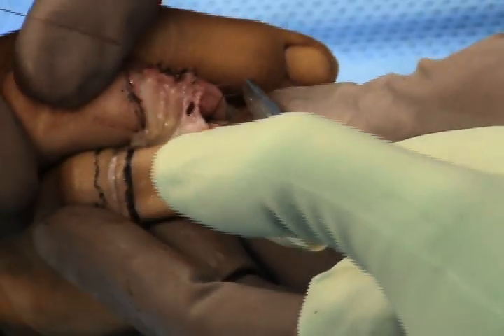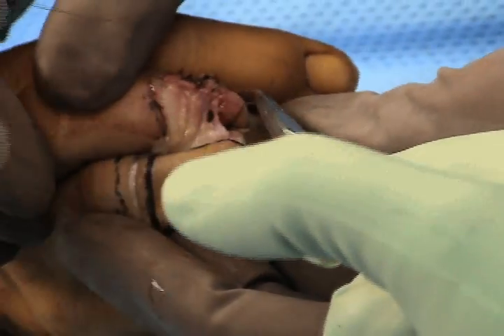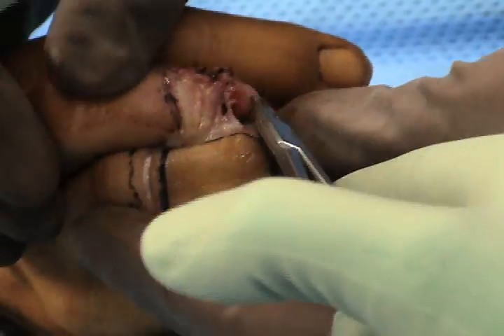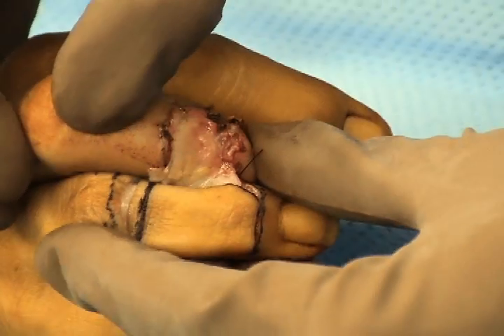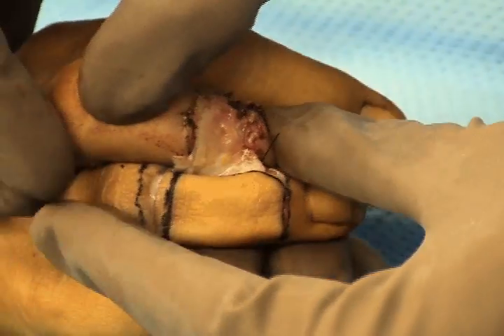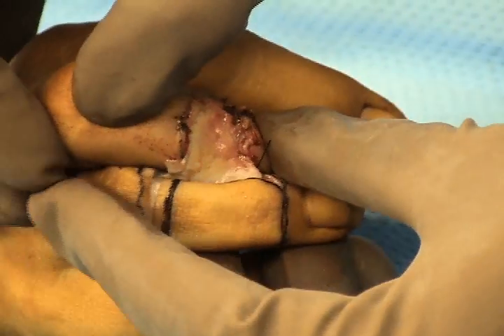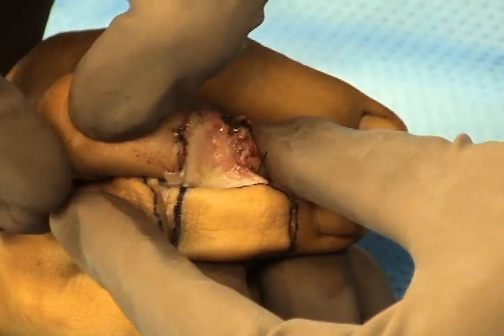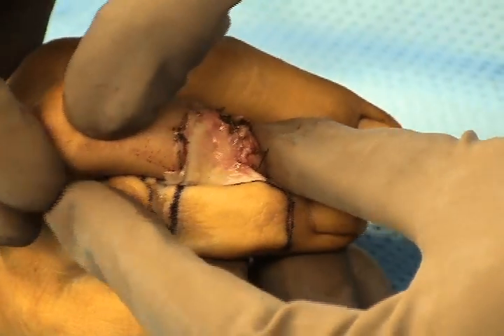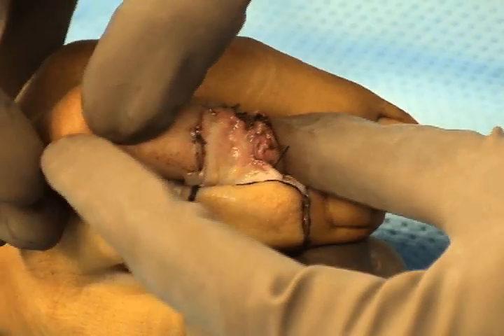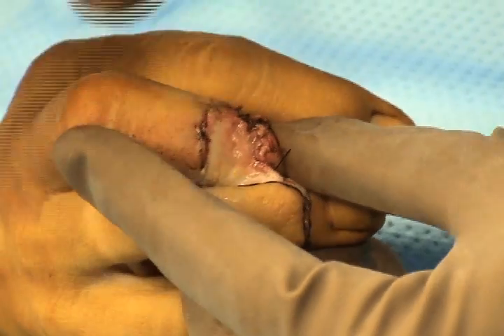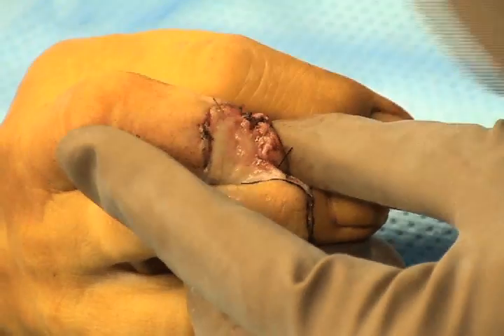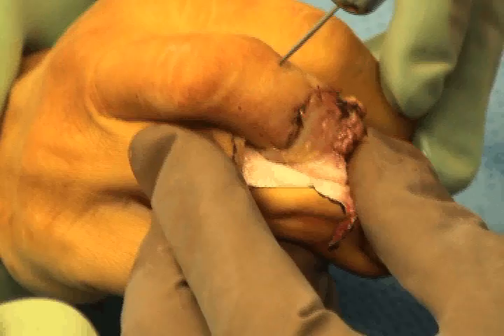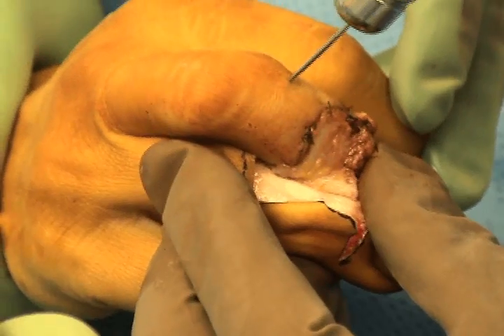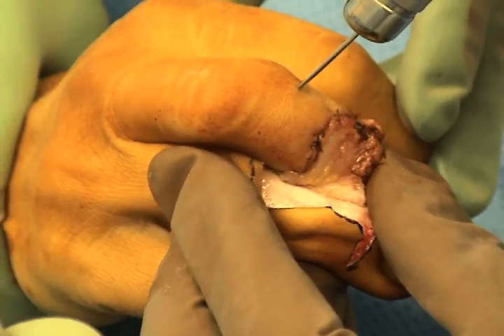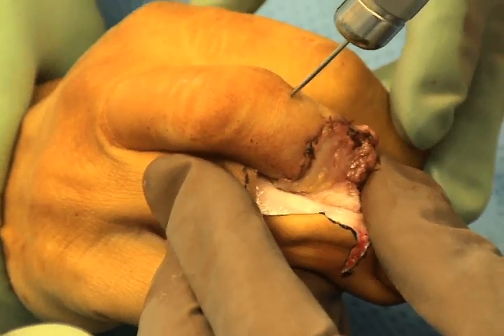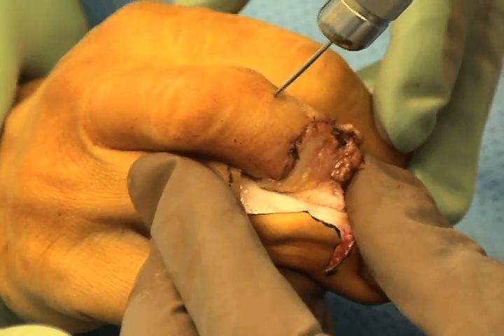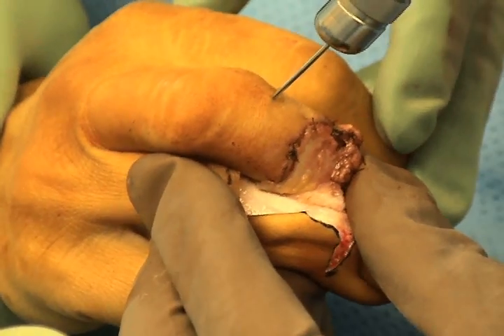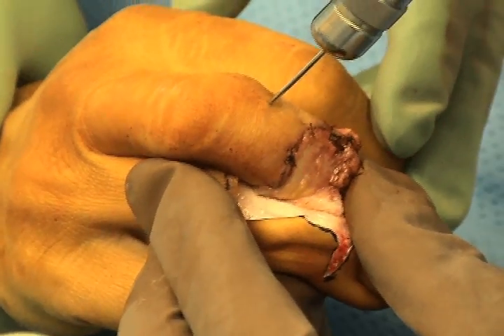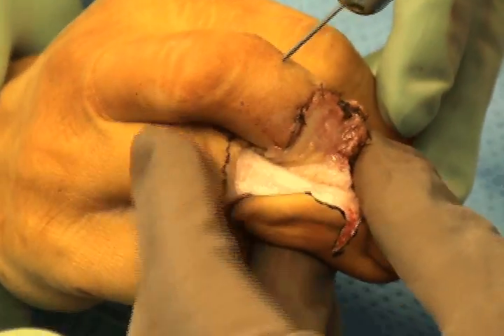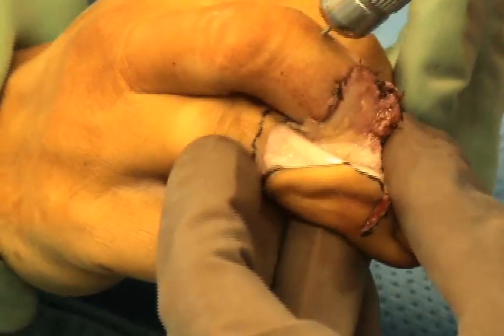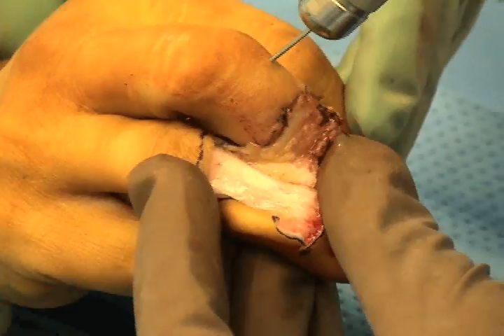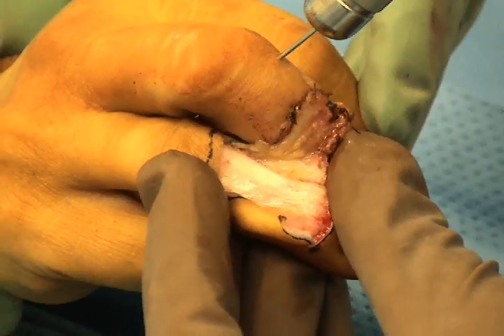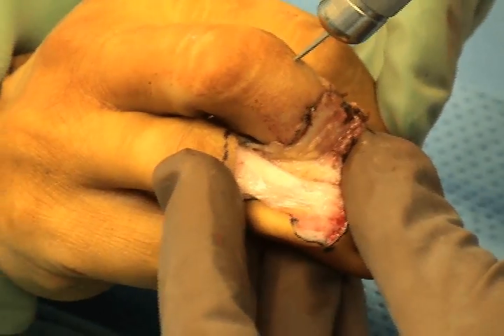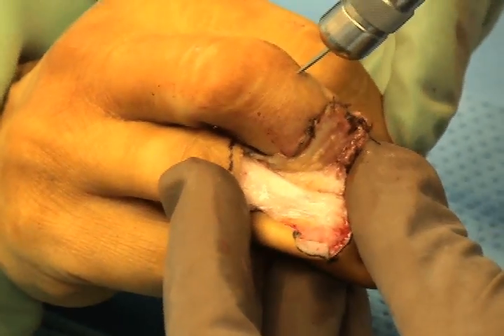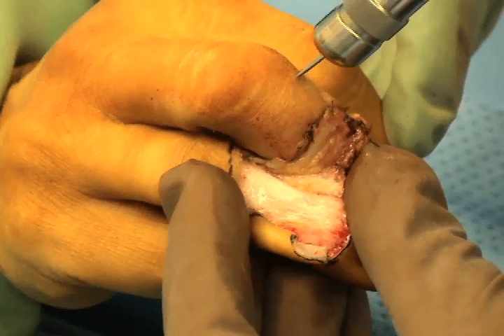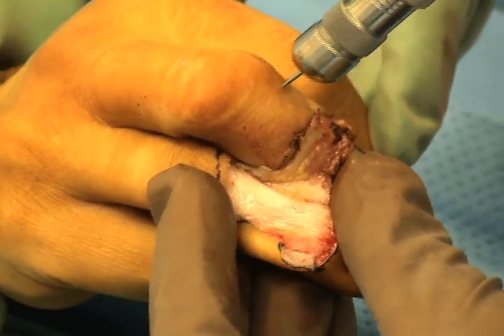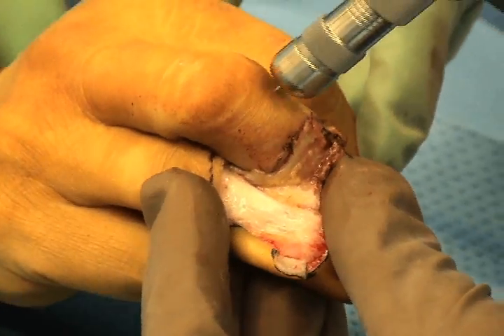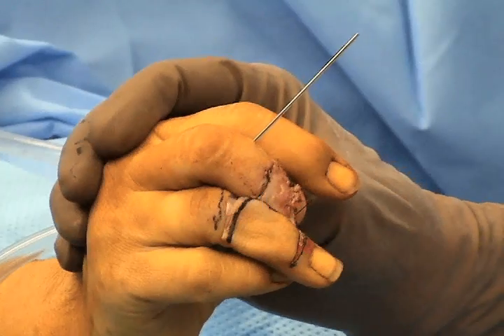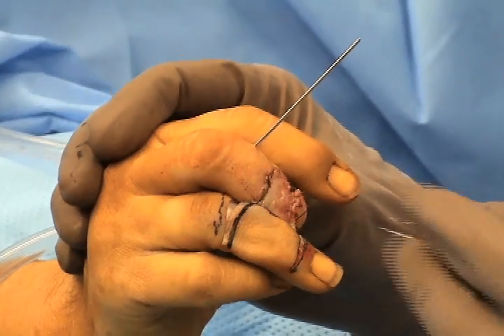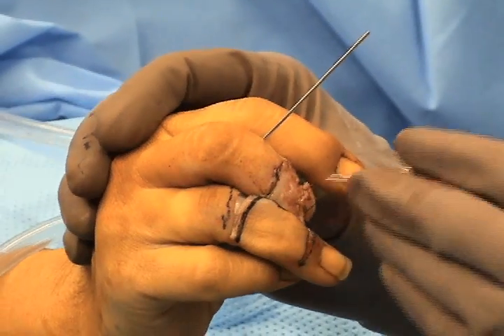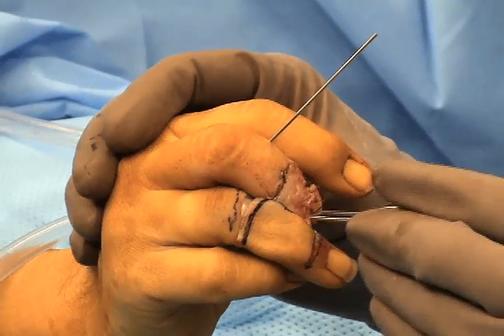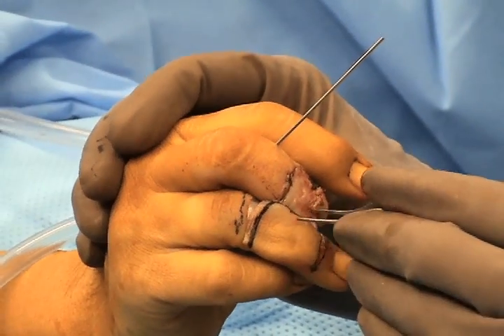As the final stage of the procedure, the full thickness skin graft will then be sutured onto the flap of paratenon, subcutaneous tissue, and dorsal veins.